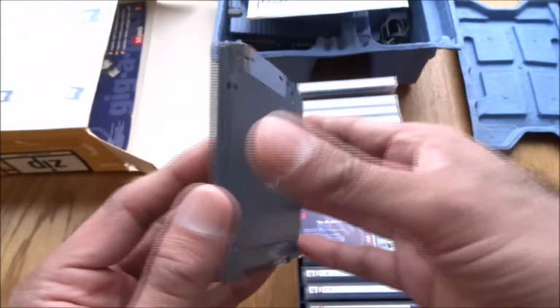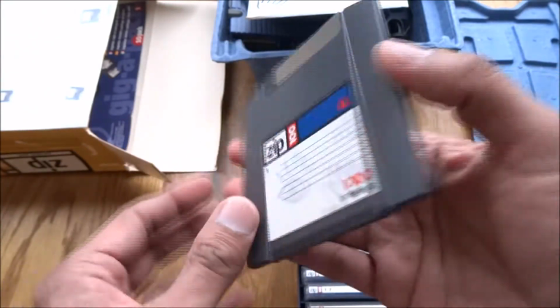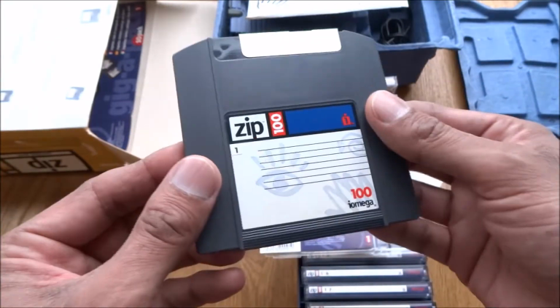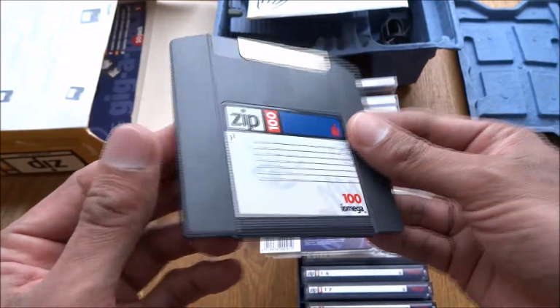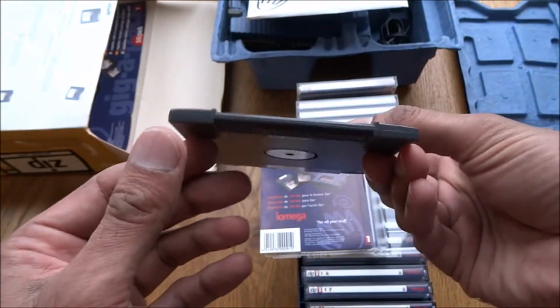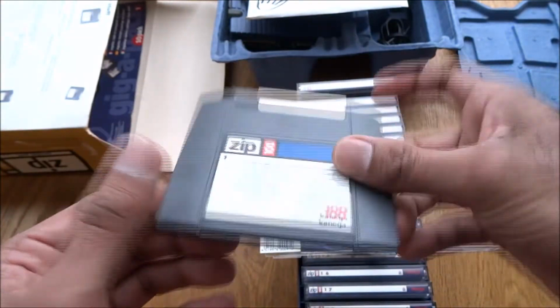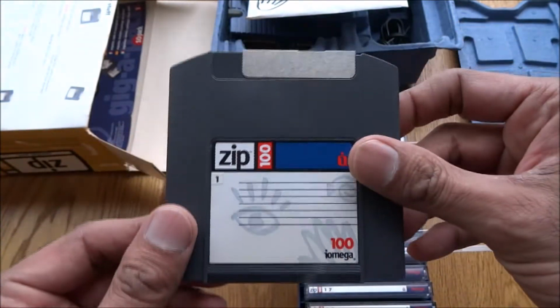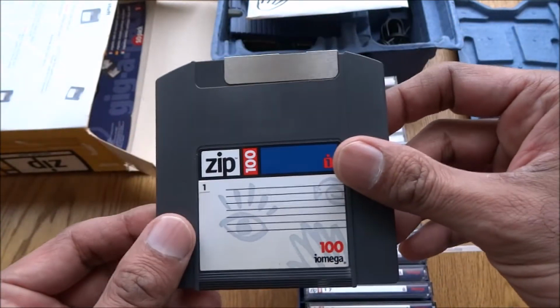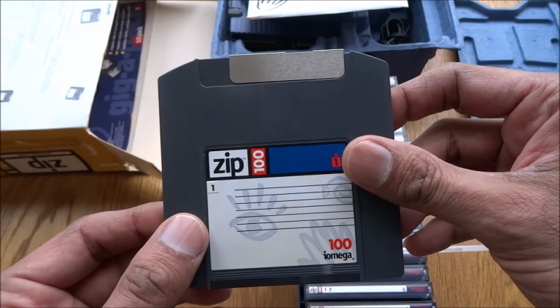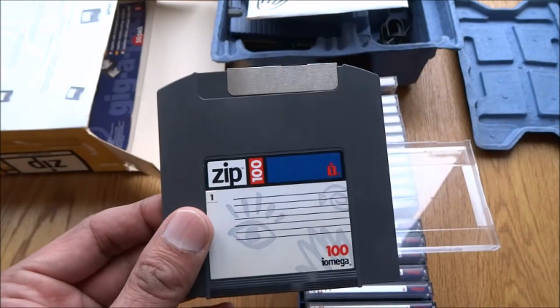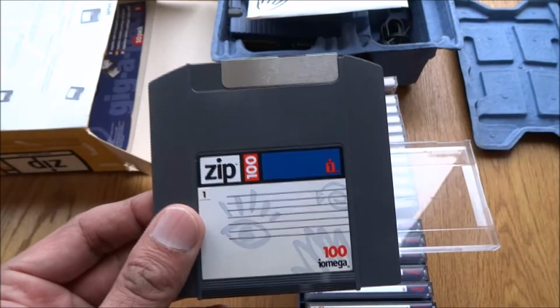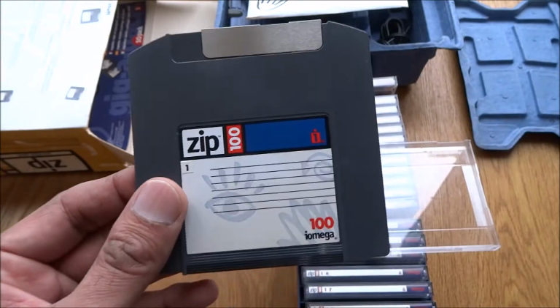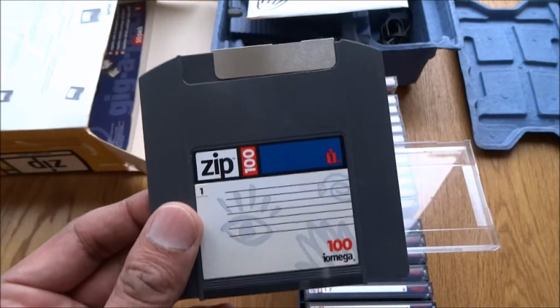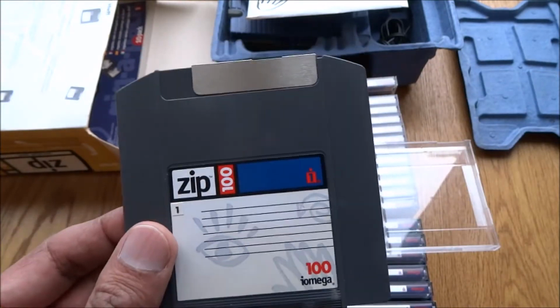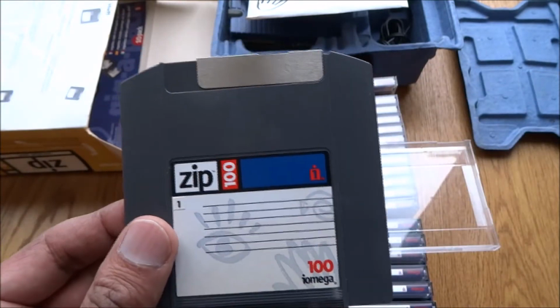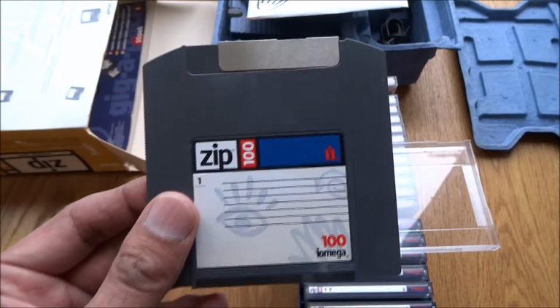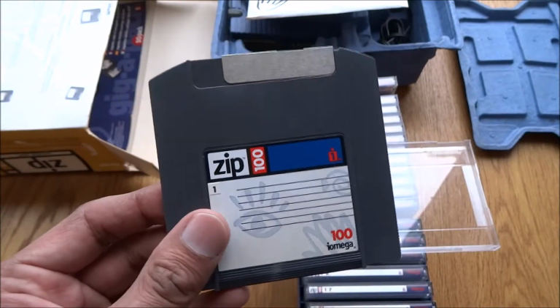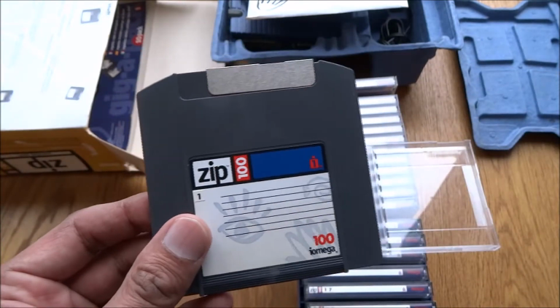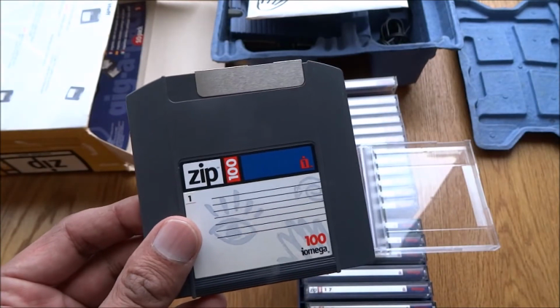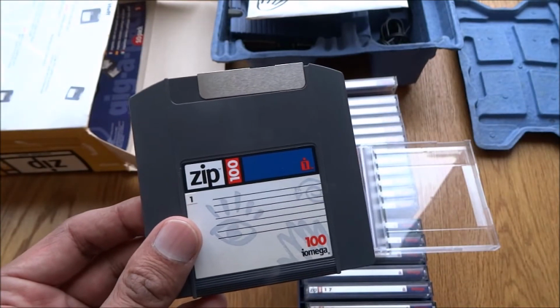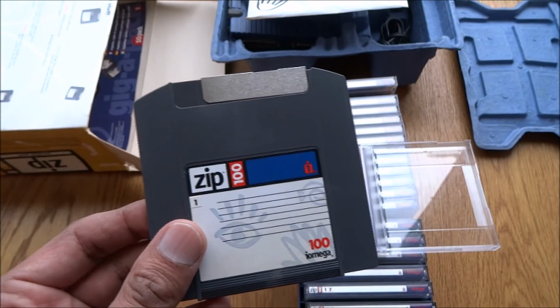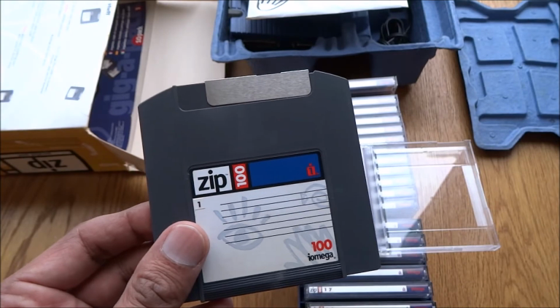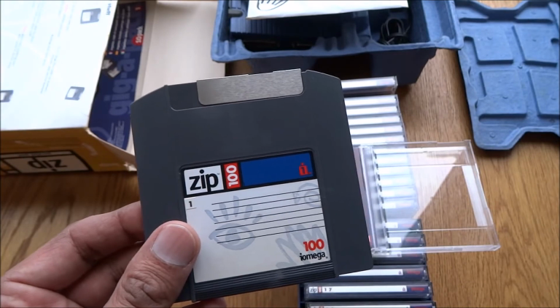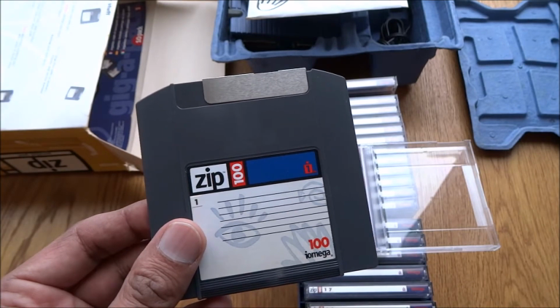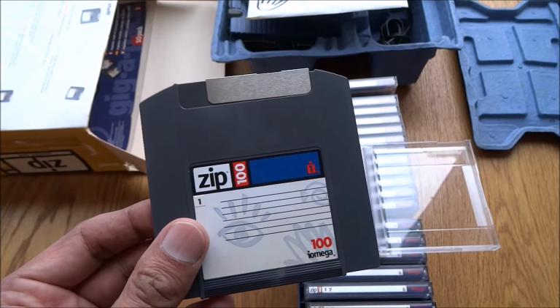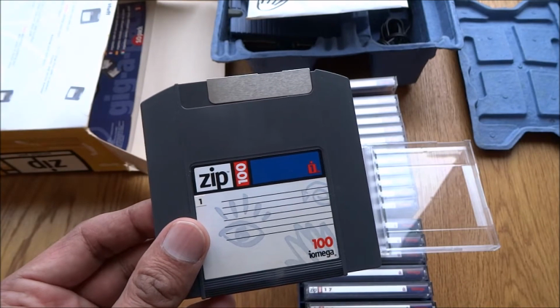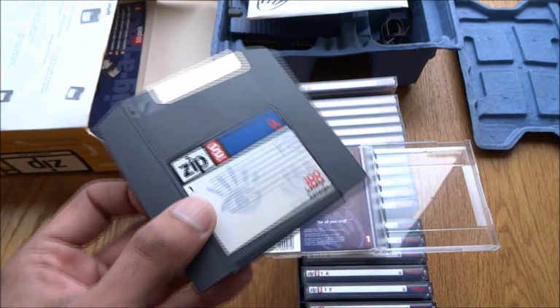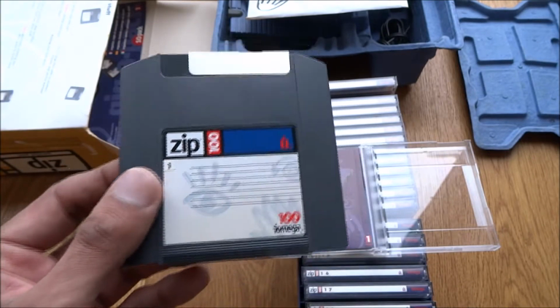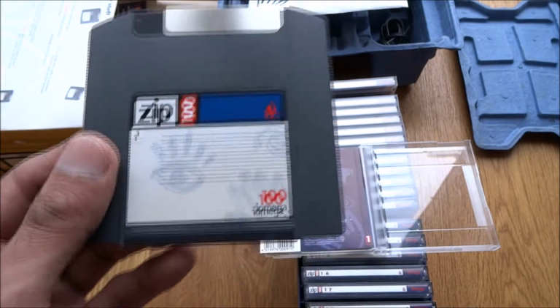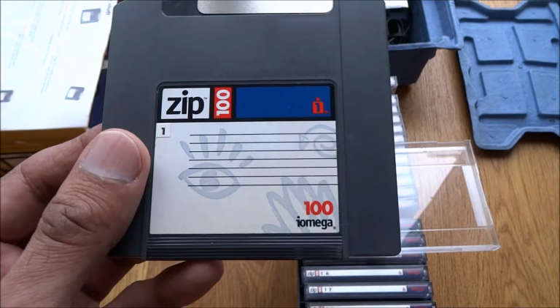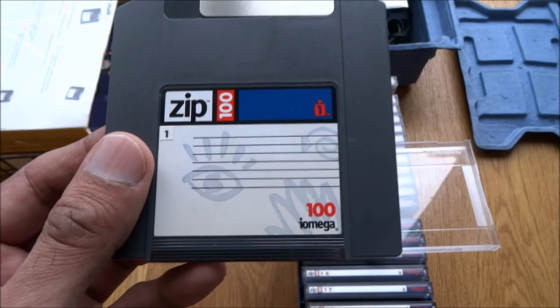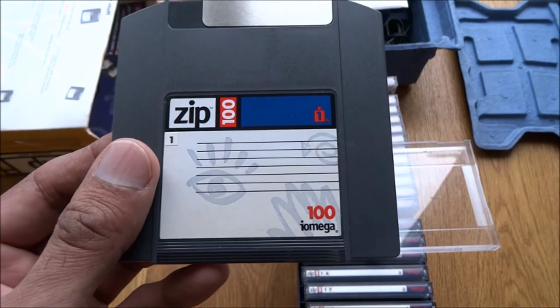All in pretty good condition — just been packed away. I think this was purchased probably in the 90s. Each disk stores 100 megabytes.